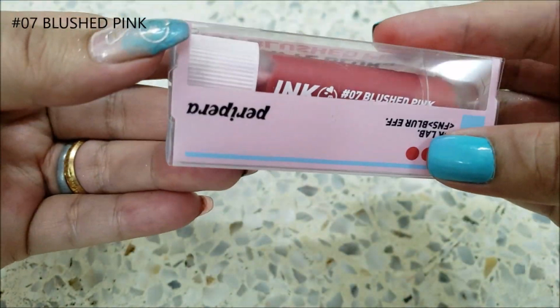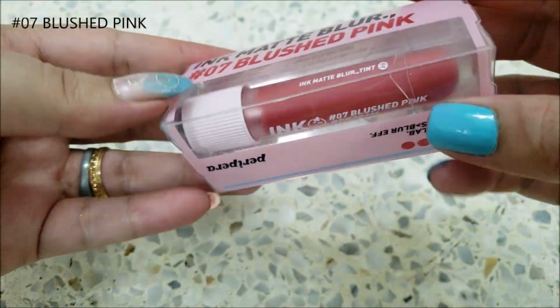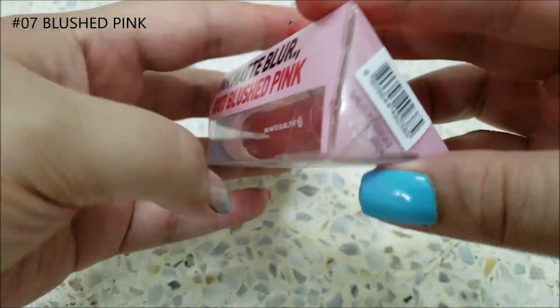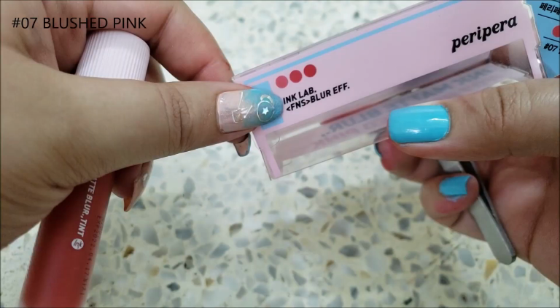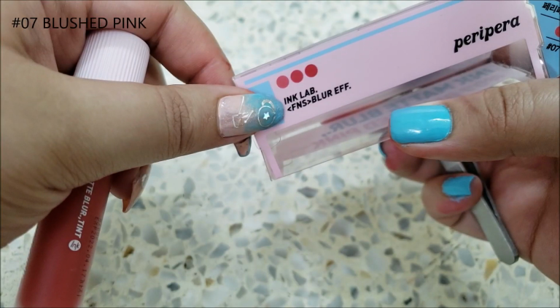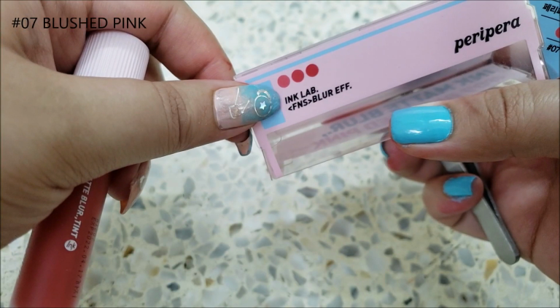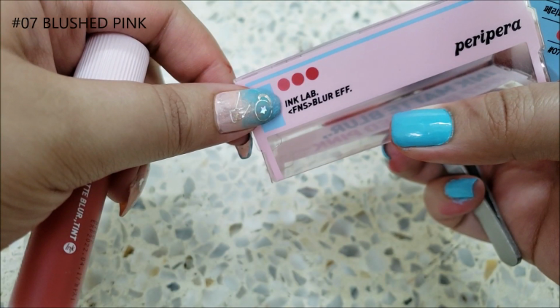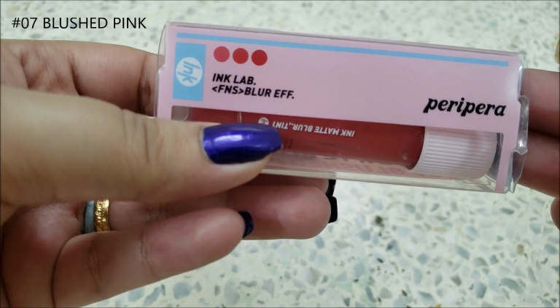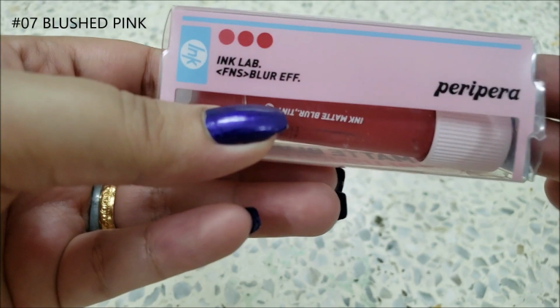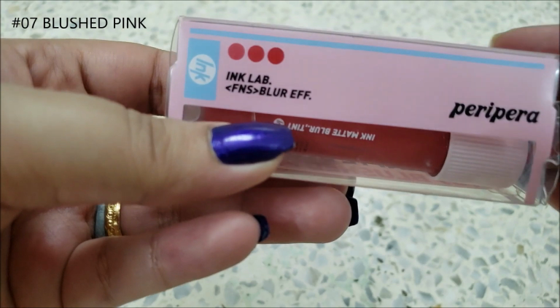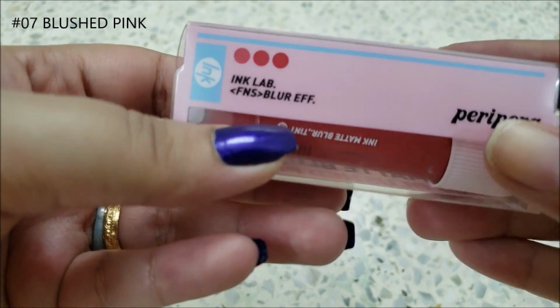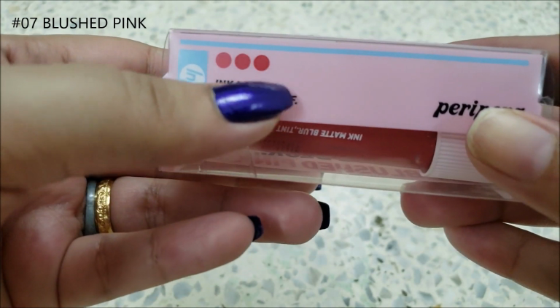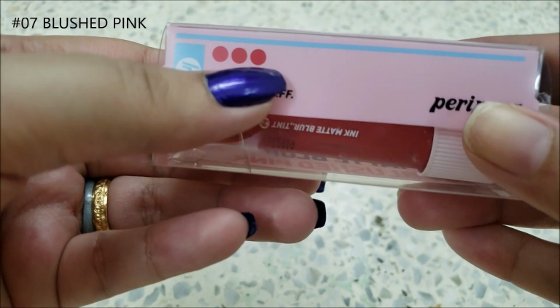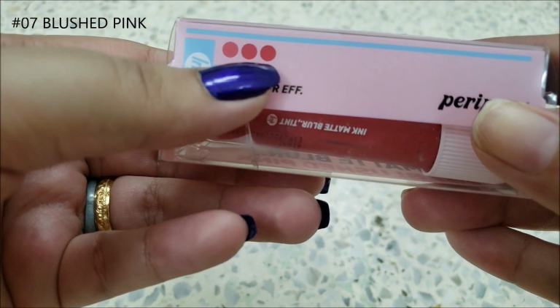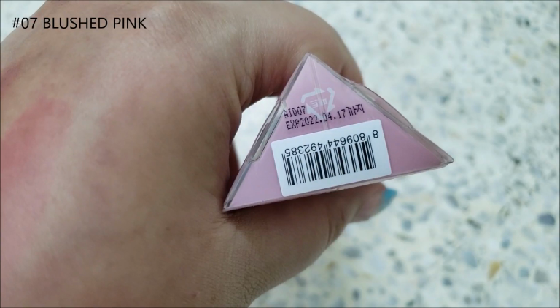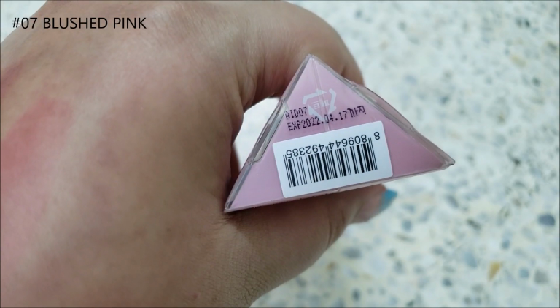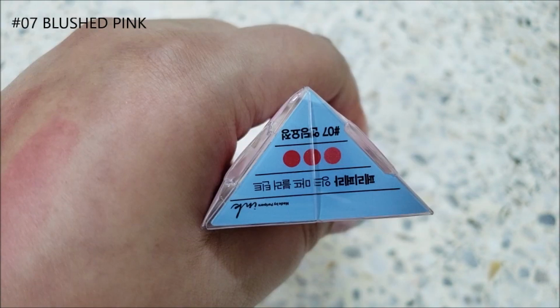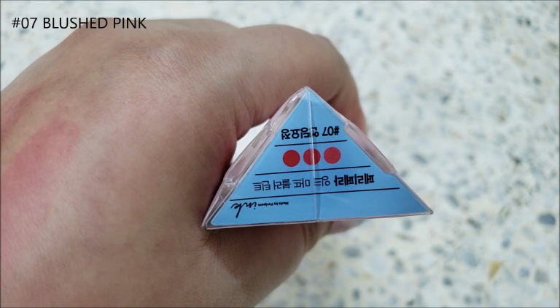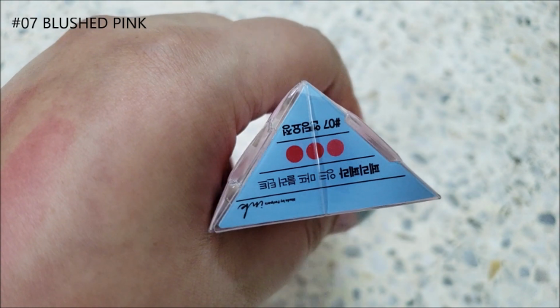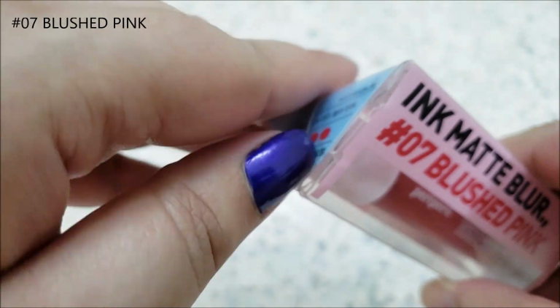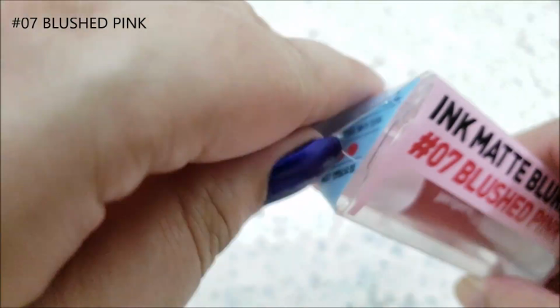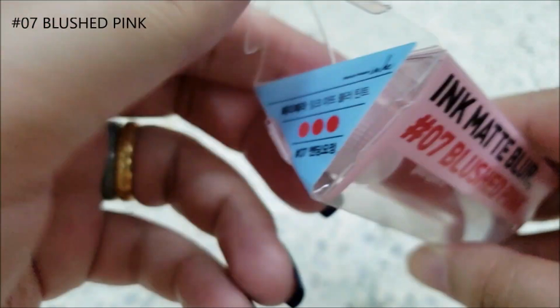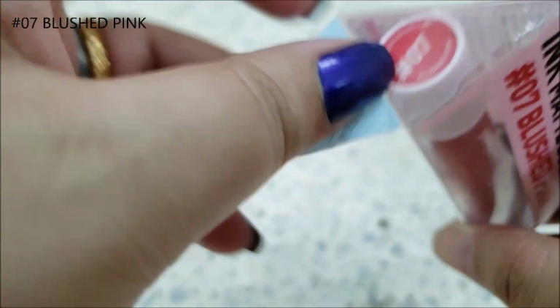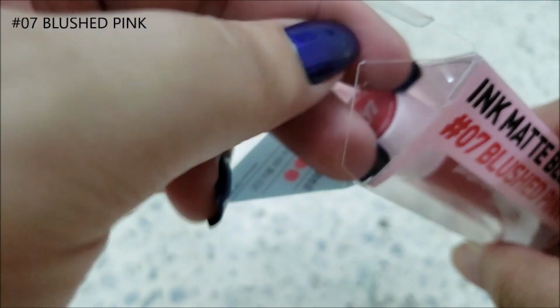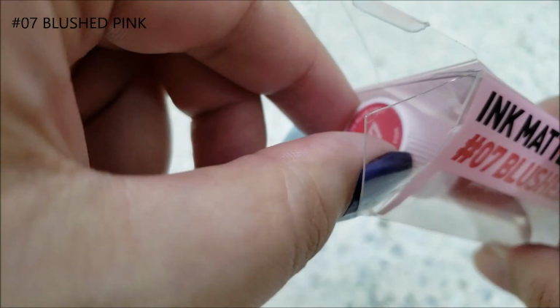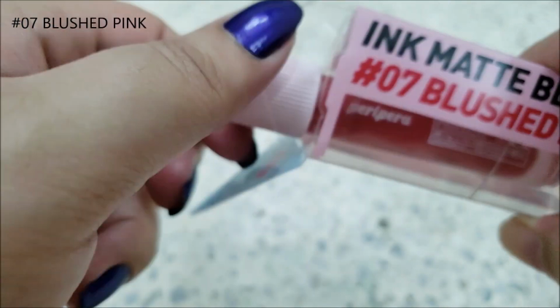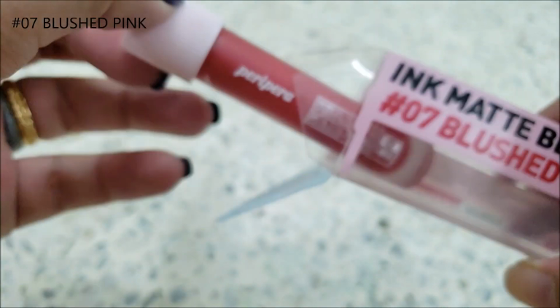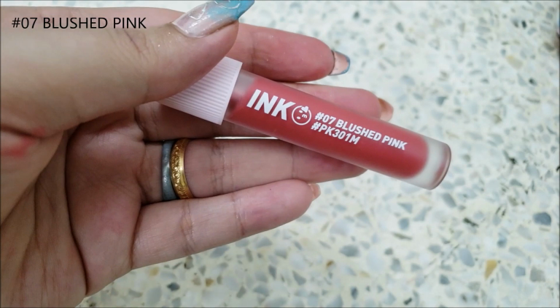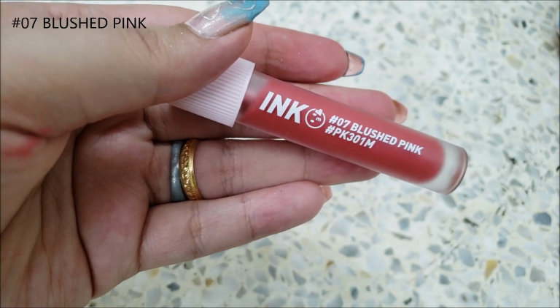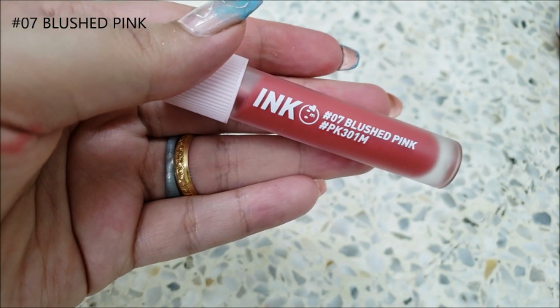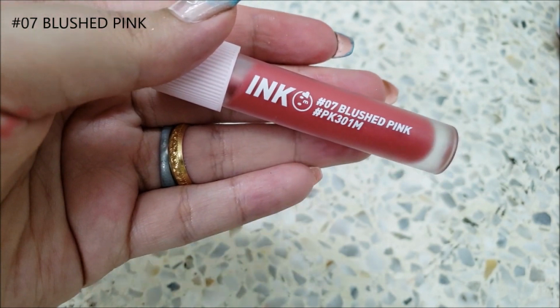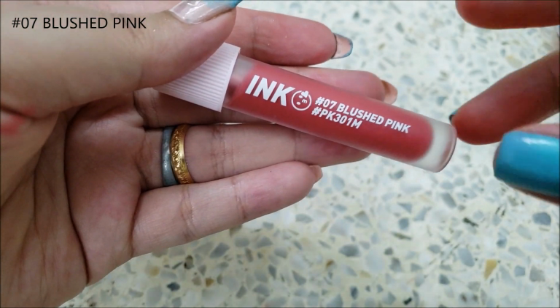The outer packaging is a prism box made of plastic. The way each shade fades is printed on the box as well. The plastic opening is a bit sharp, so it can hurt your fingers.